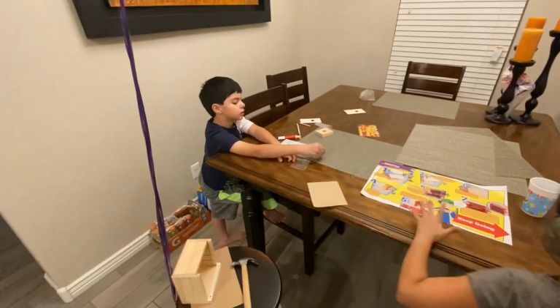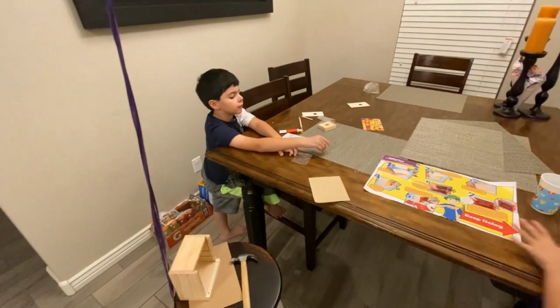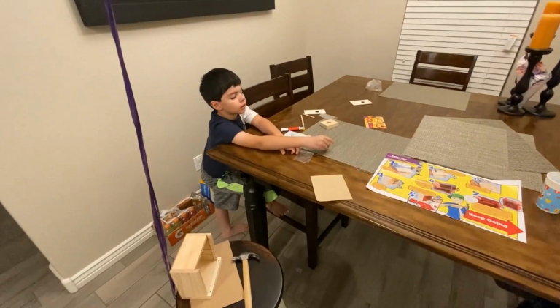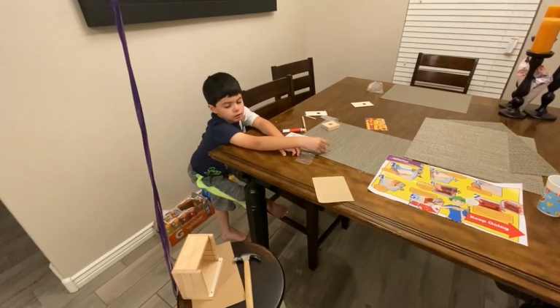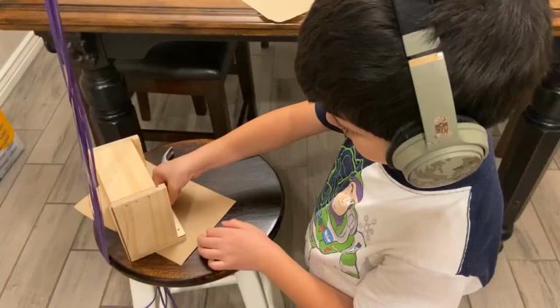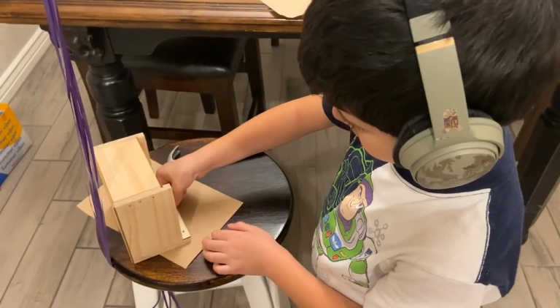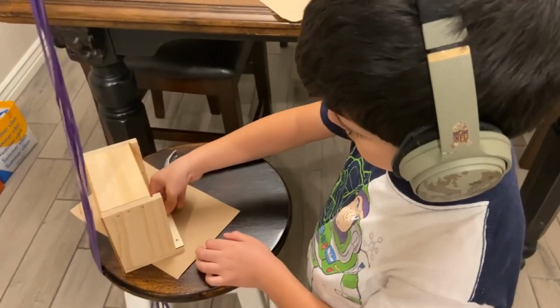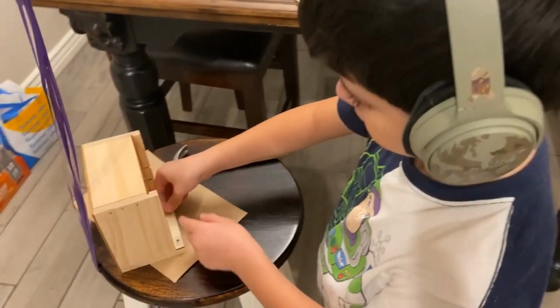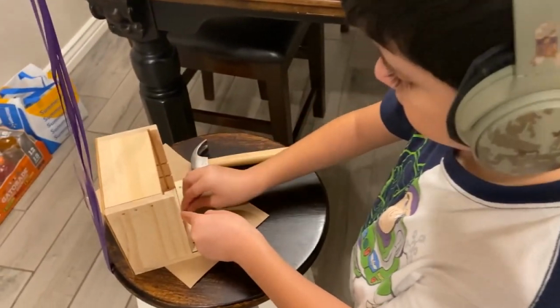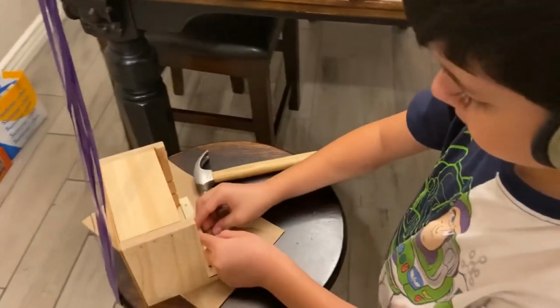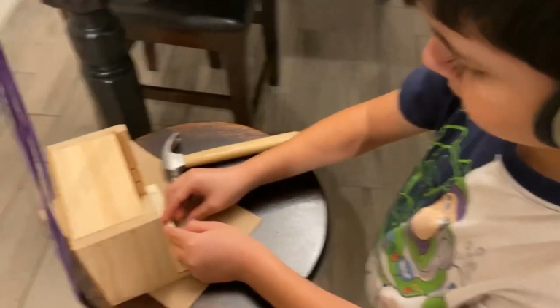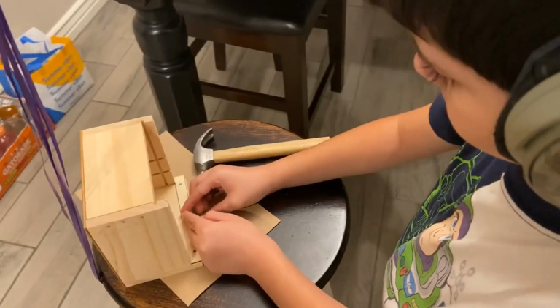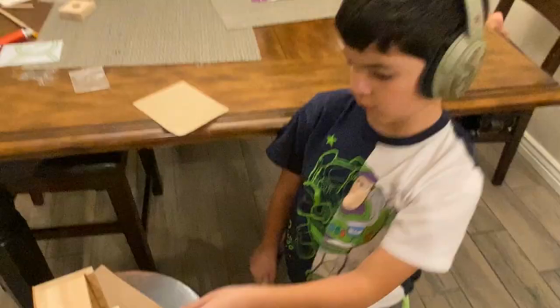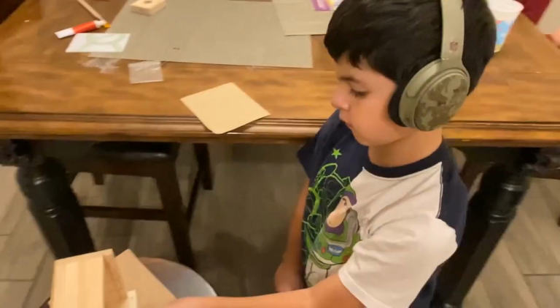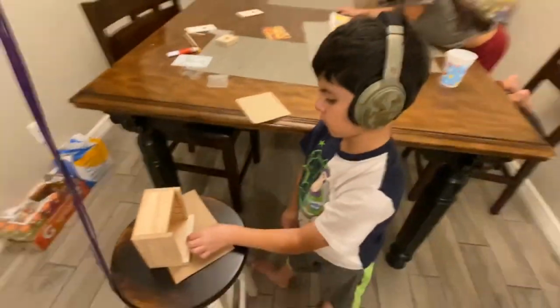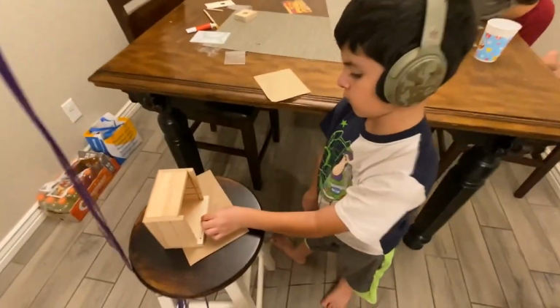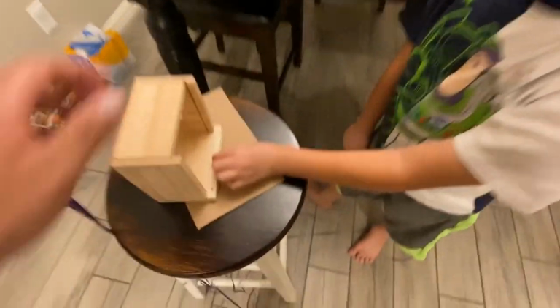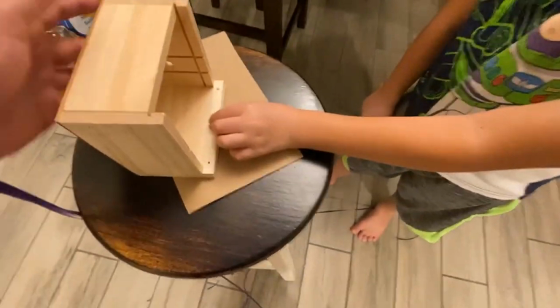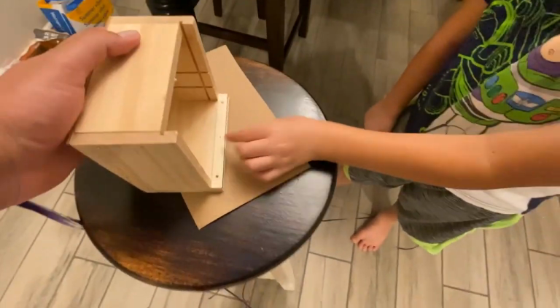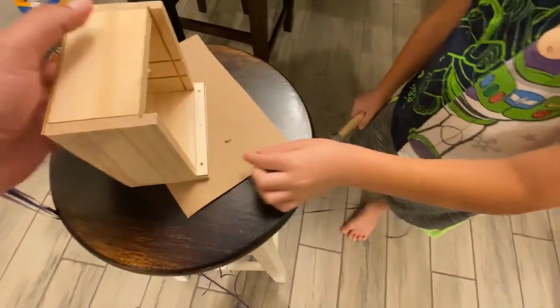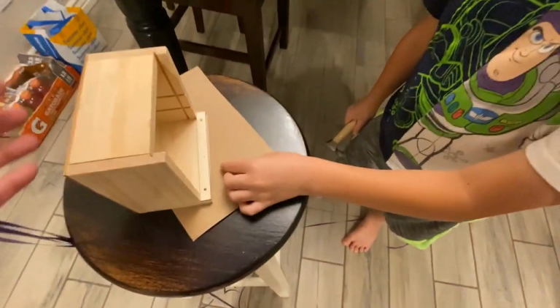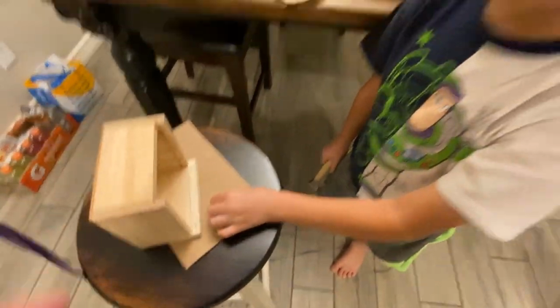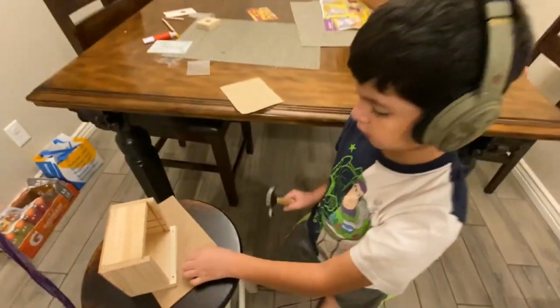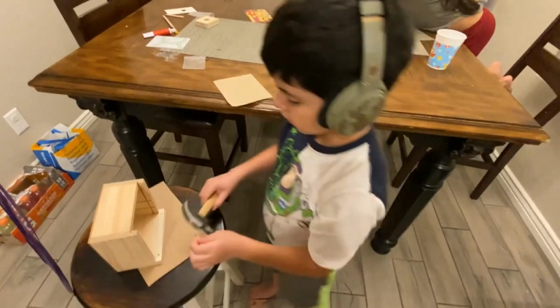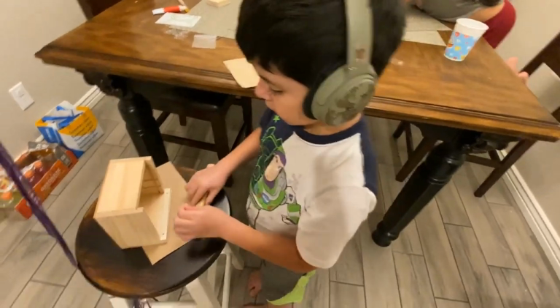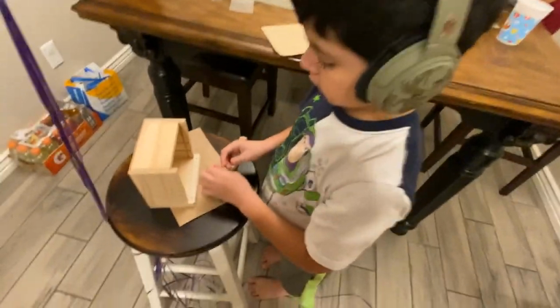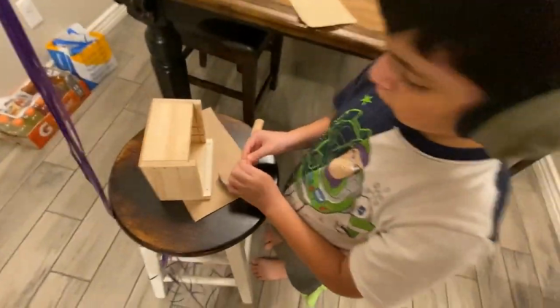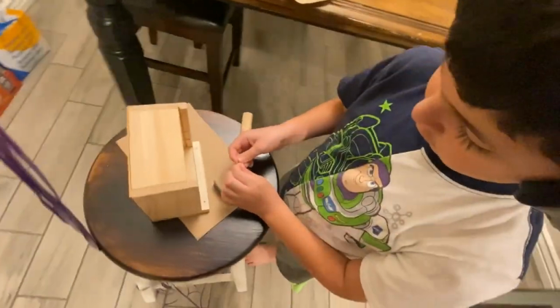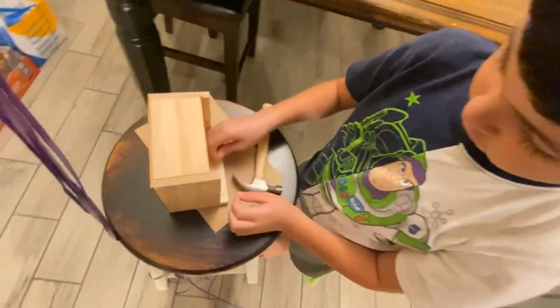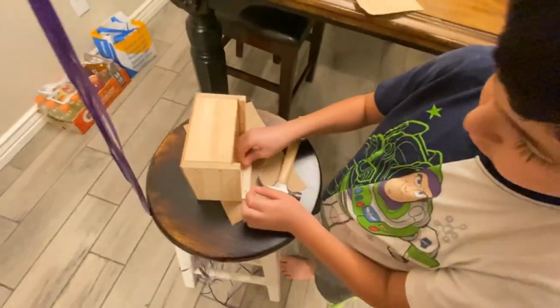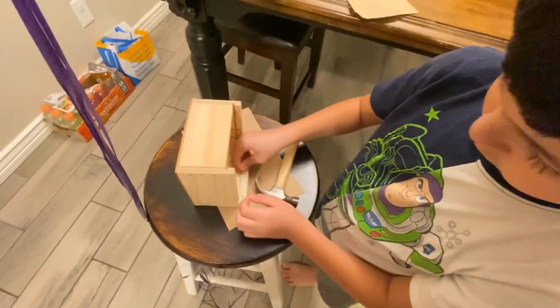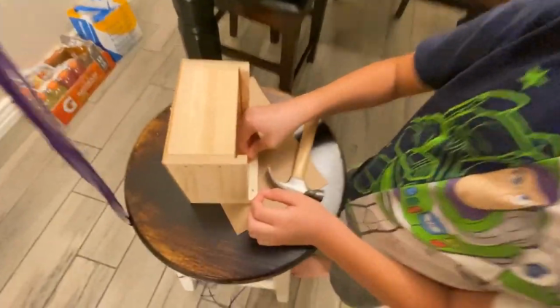Do the next one, Papa. Come on. You ready, Papa? There you go, Papa. Hit it with the hammer. You should have hit it with the hammer, Papa. It's not straight. The hammer is going to make it straight, Papa.